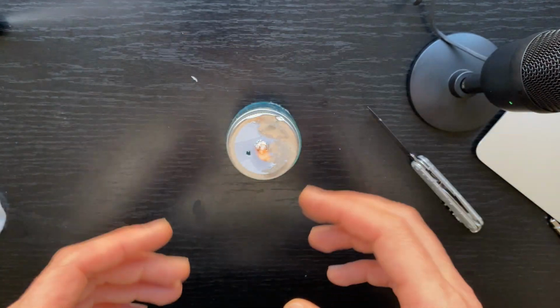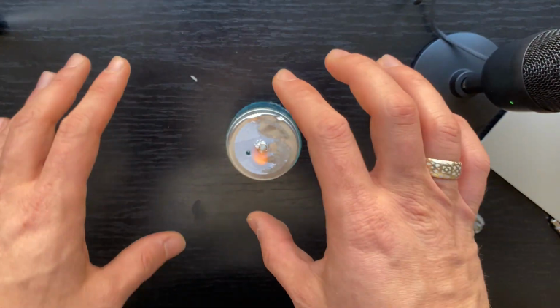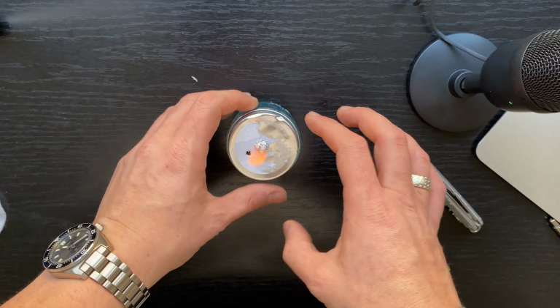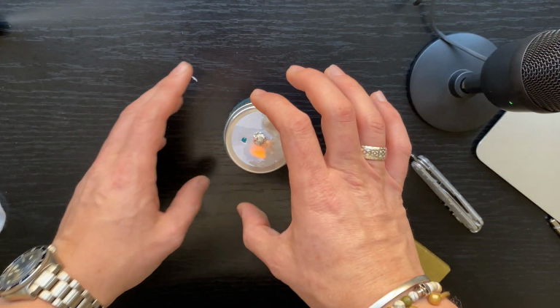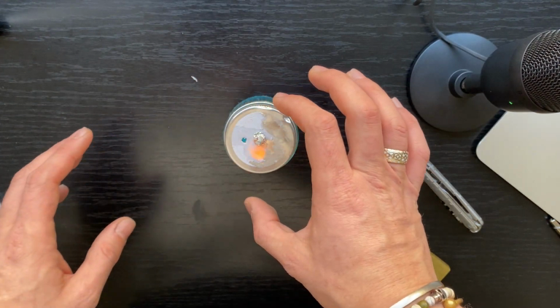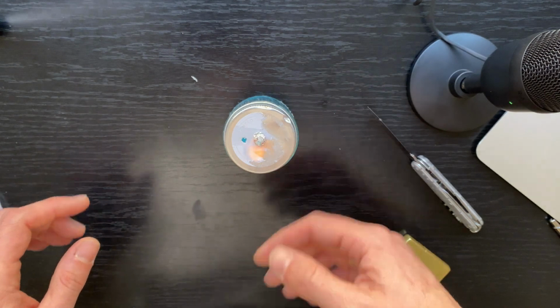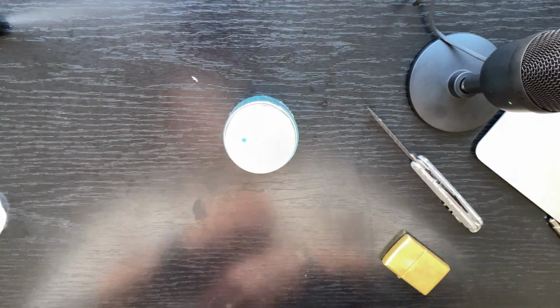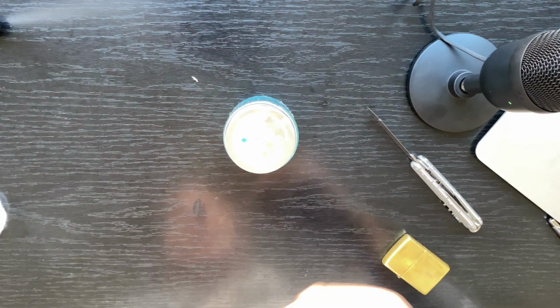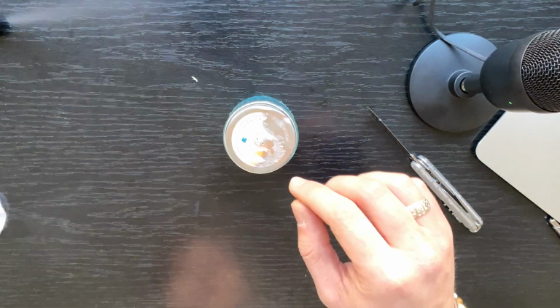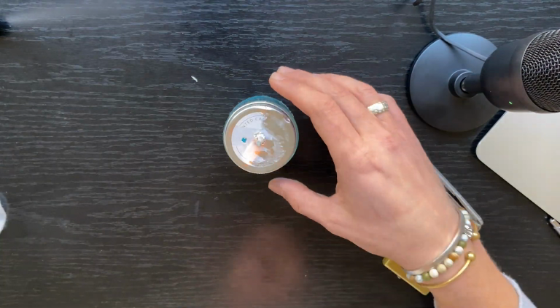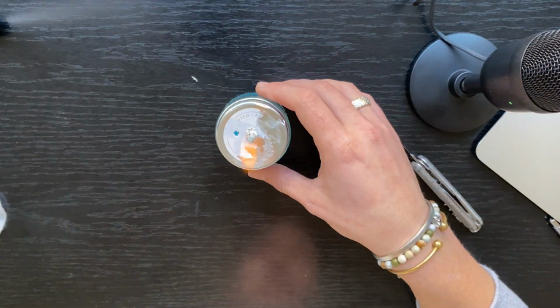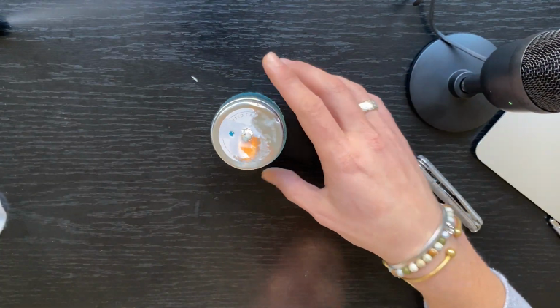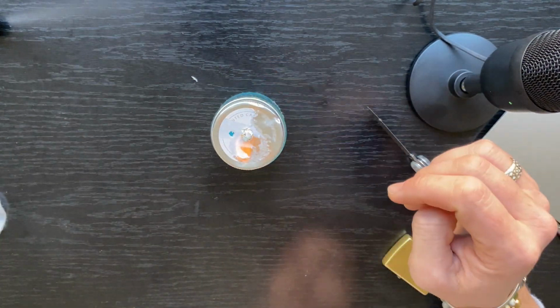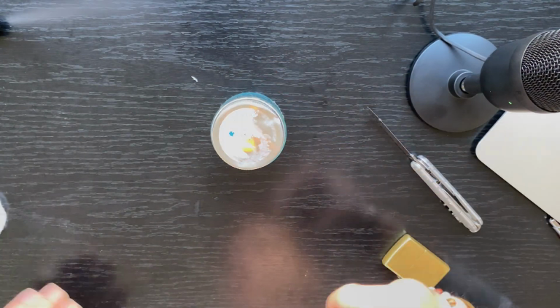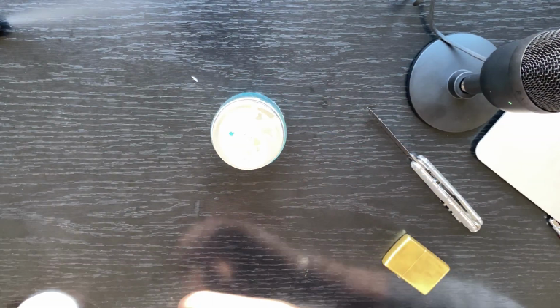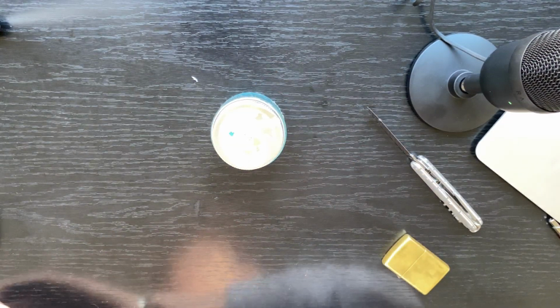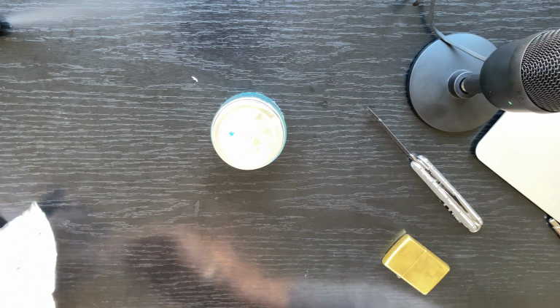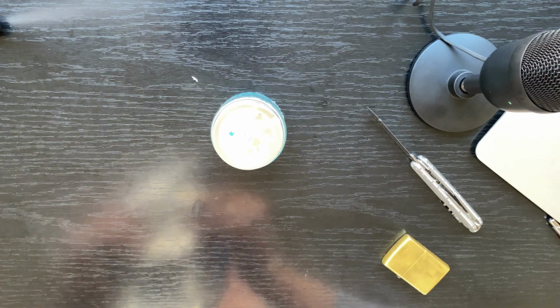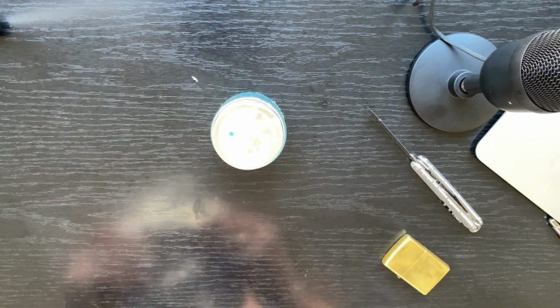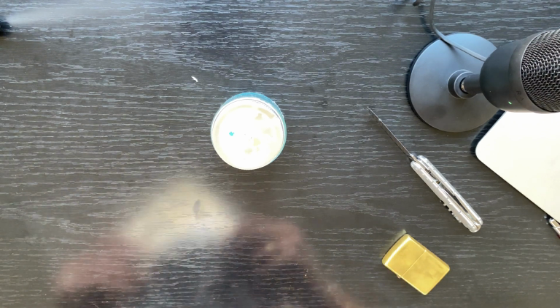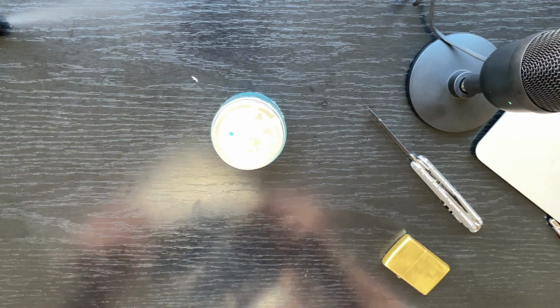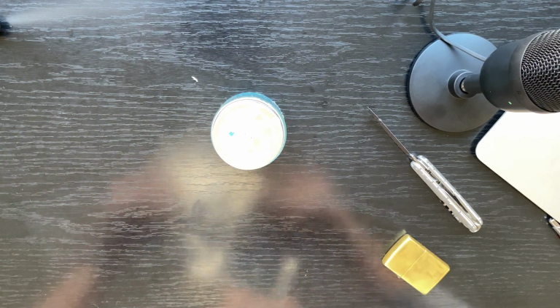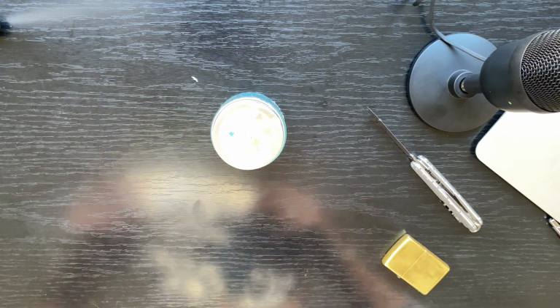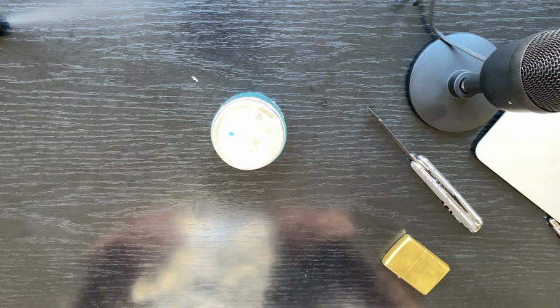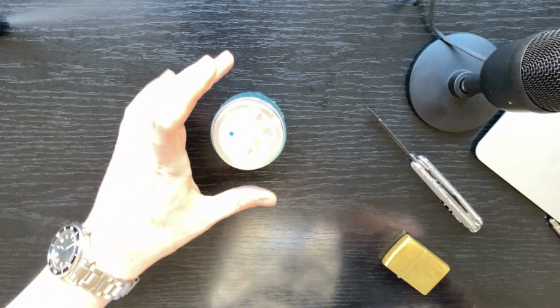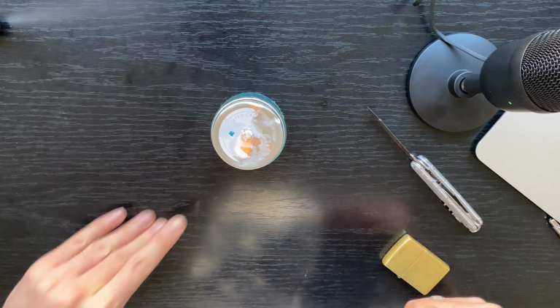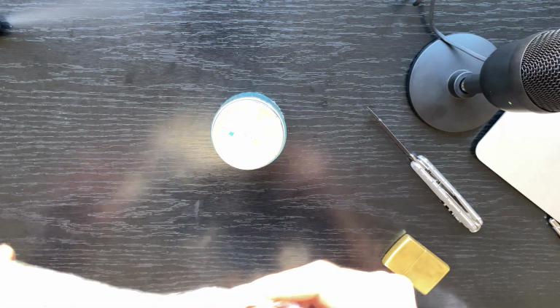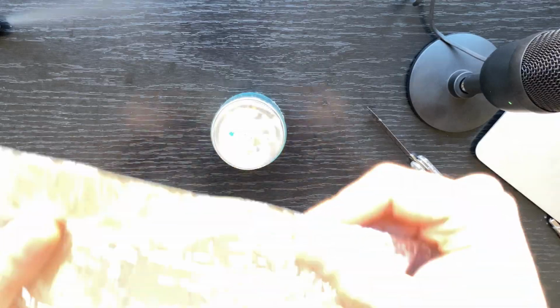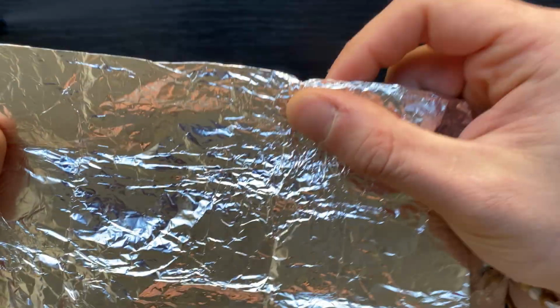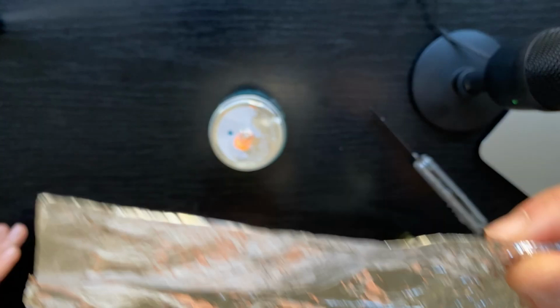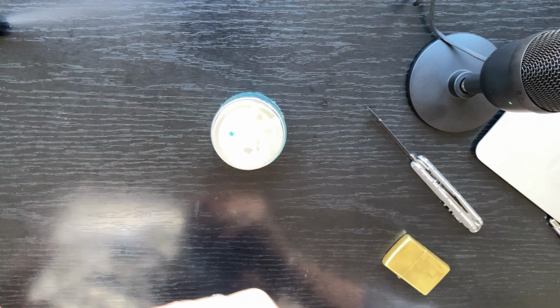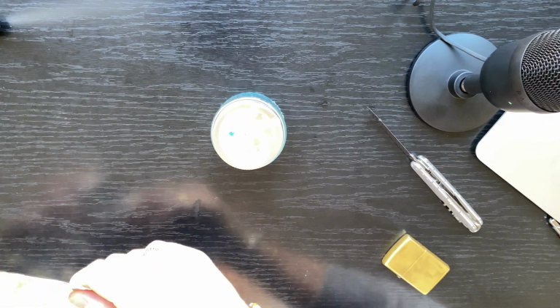Now, in order to turn this off — because you're gonna need to turn it off, right — what you'll need to do is create like a lid, something like a cap. And I can use the tin foil for that.